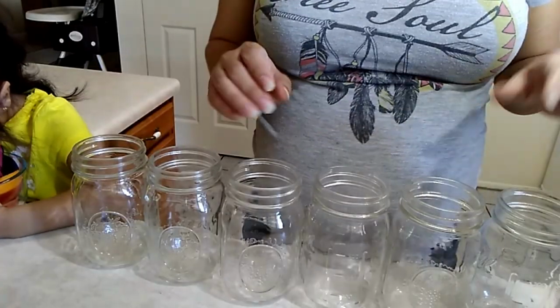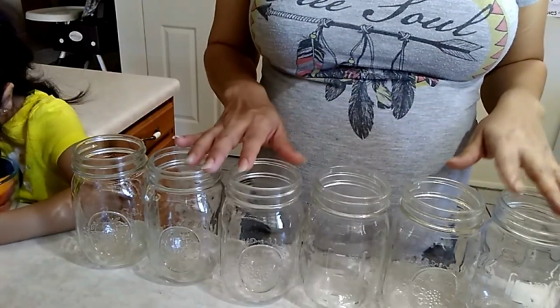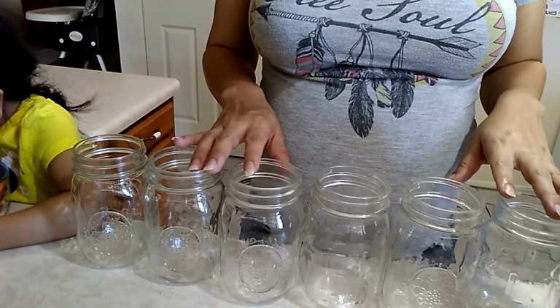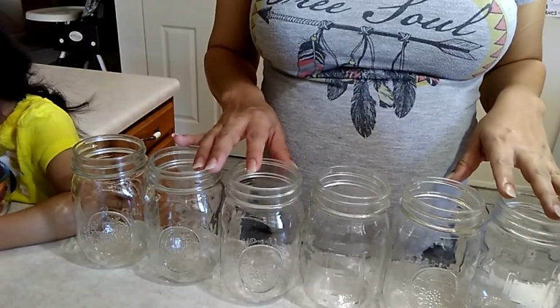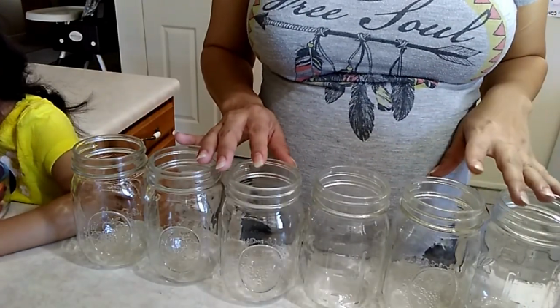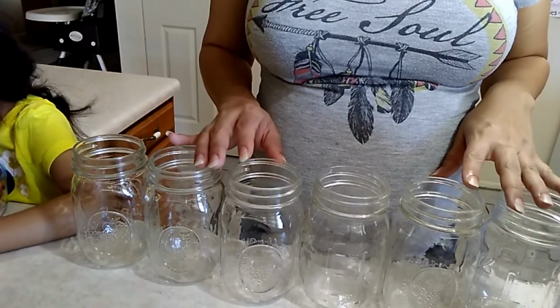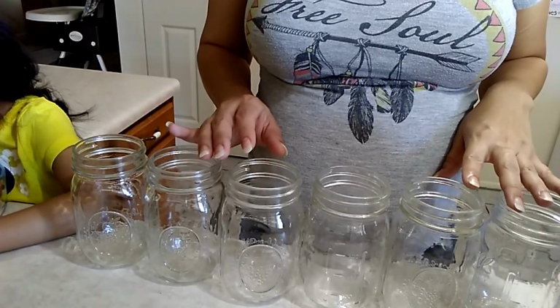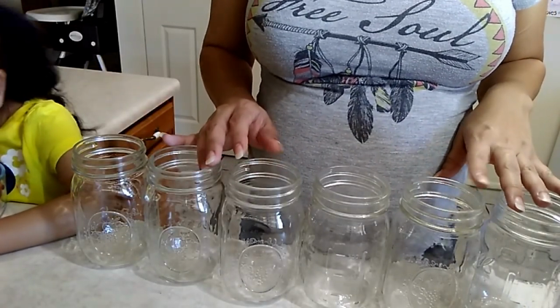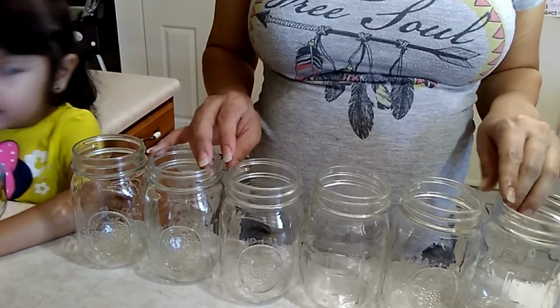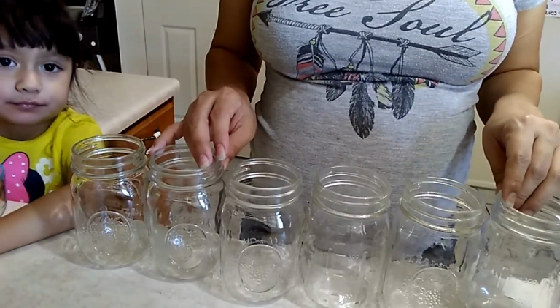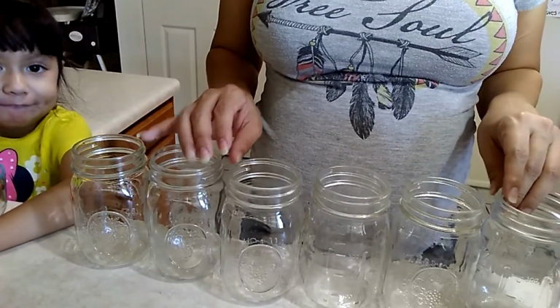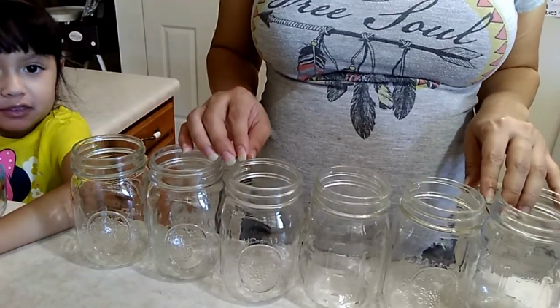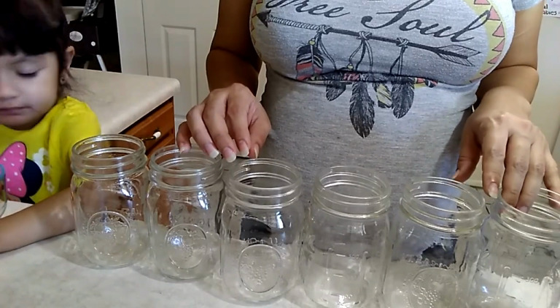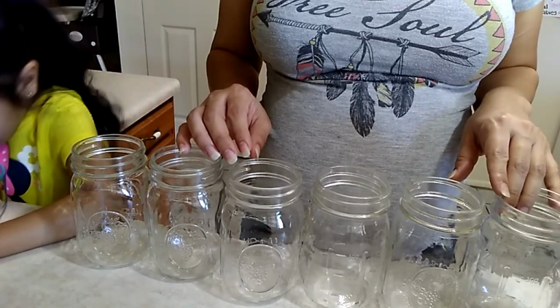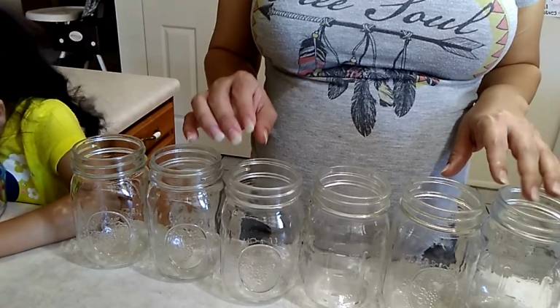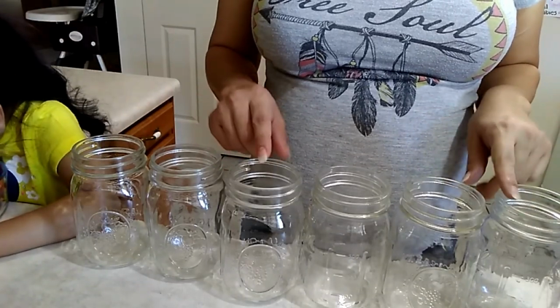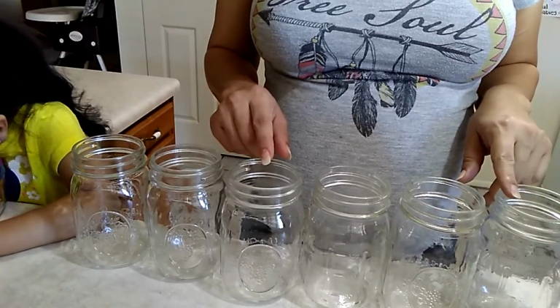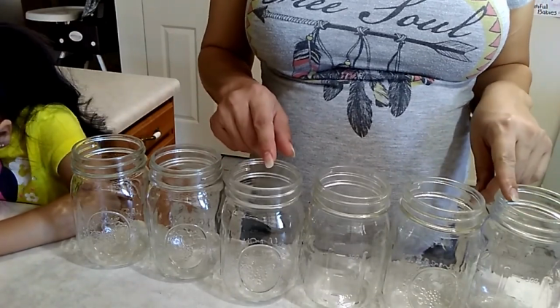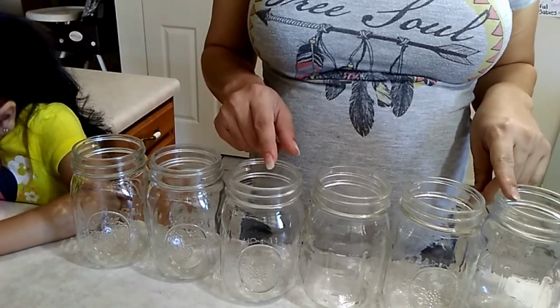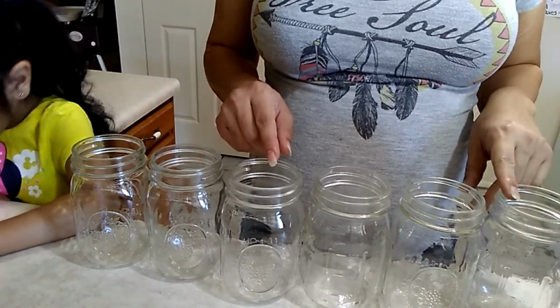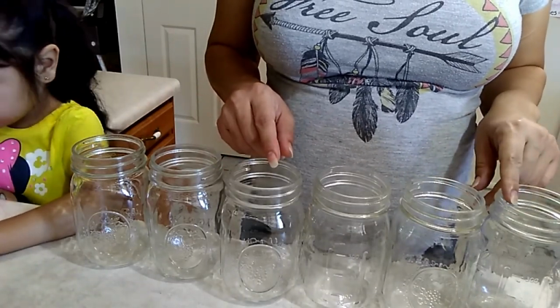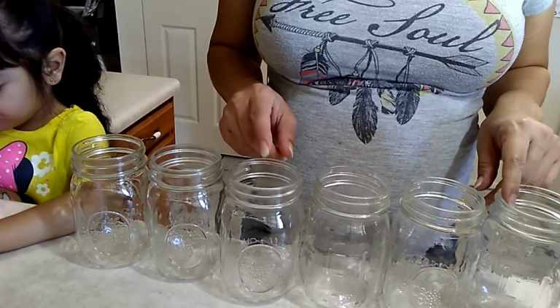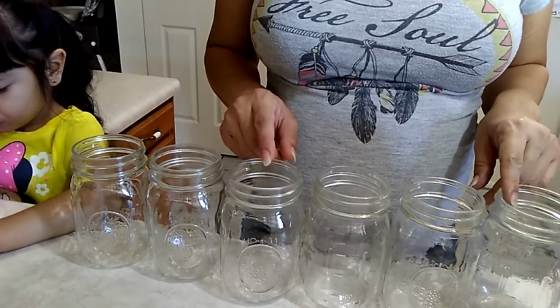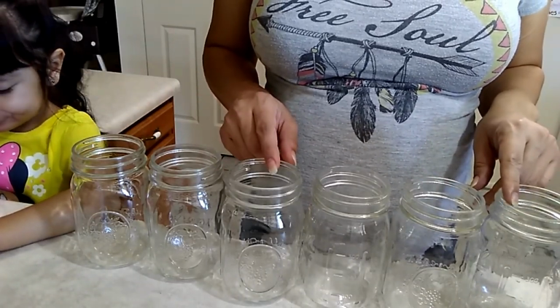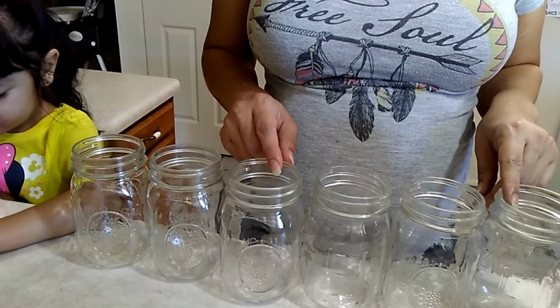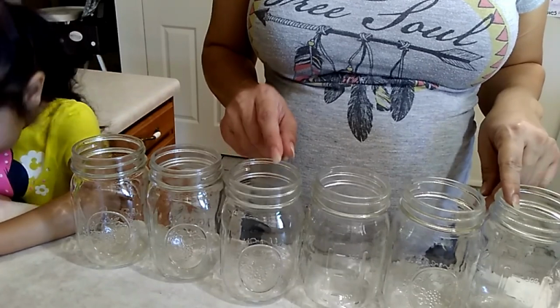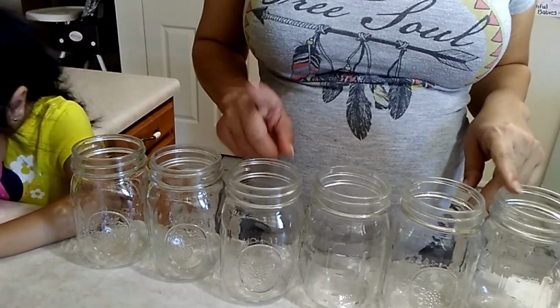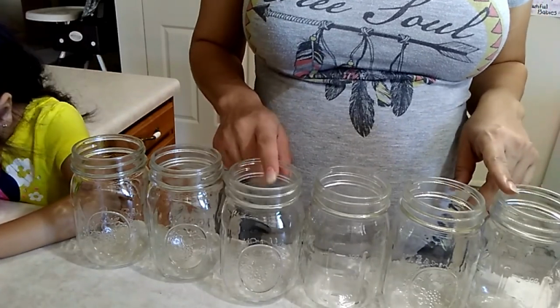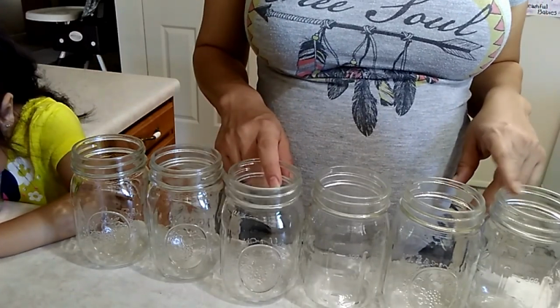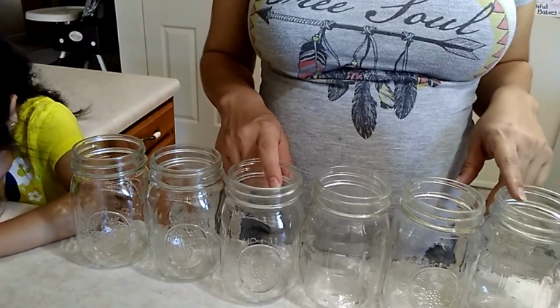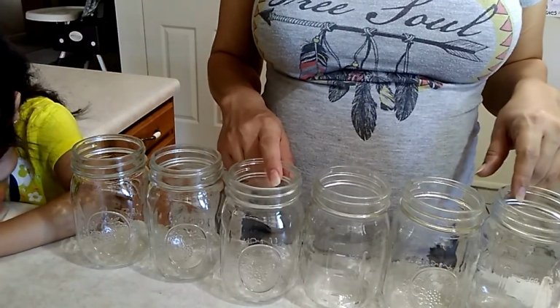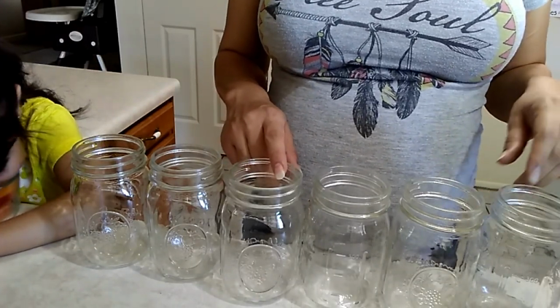I got these jars from Target — they were the cheapest there. These are the 16-ounce jars and these are like the best size. I used to make them with 32-ounce jars and it's just way too much. So this size right here is absolutely perfect.